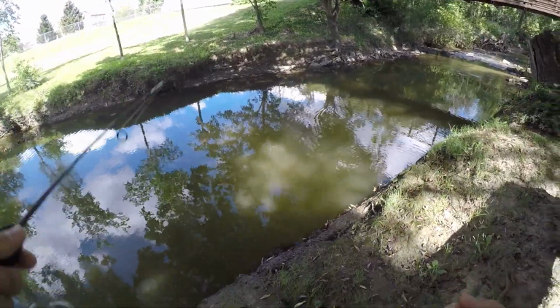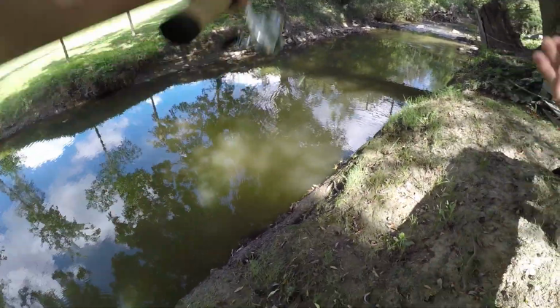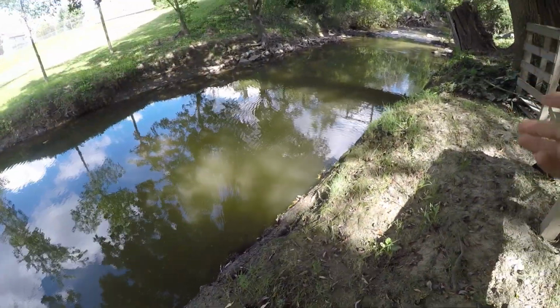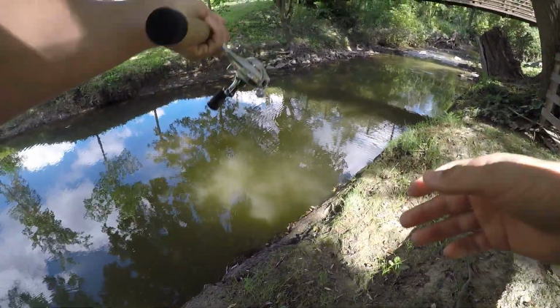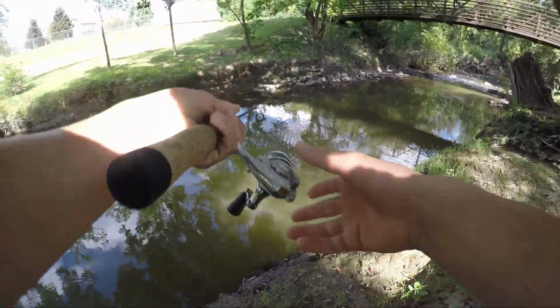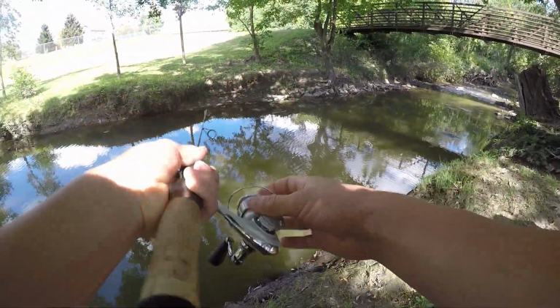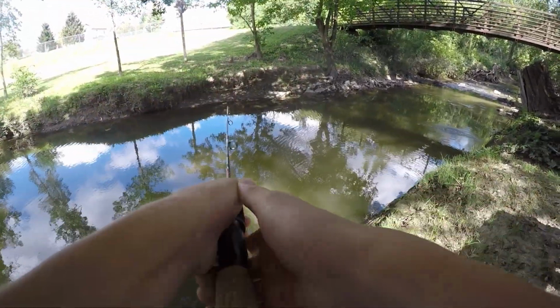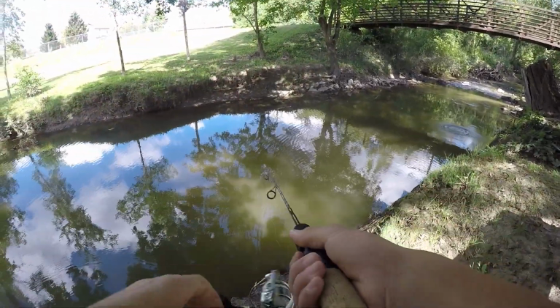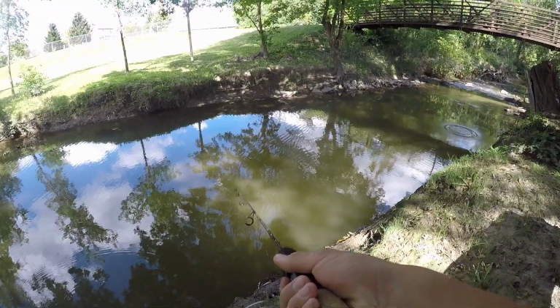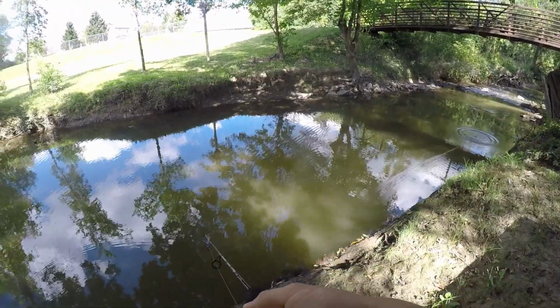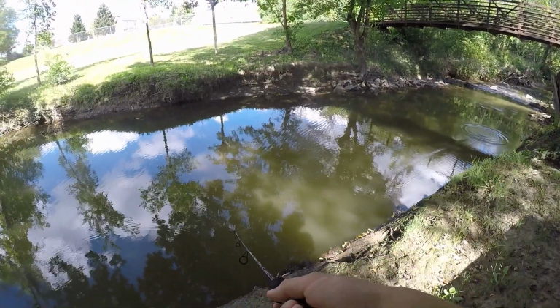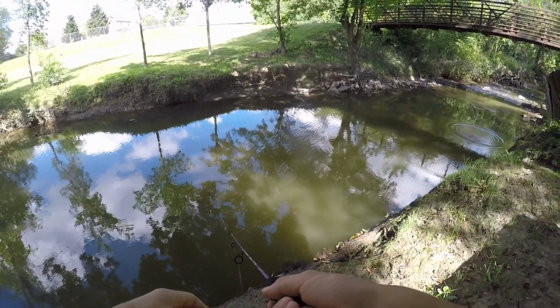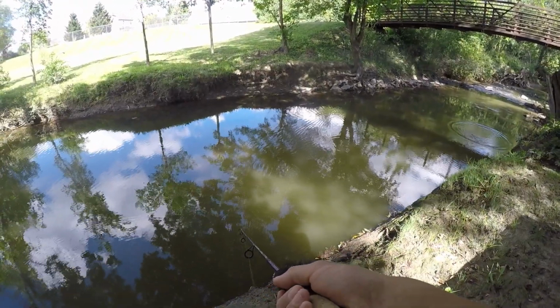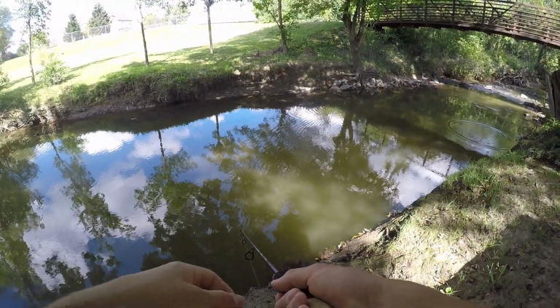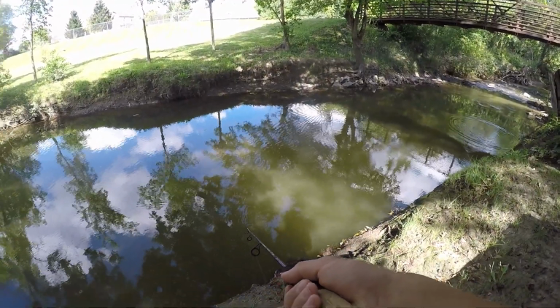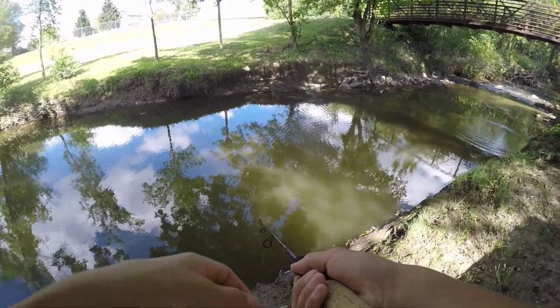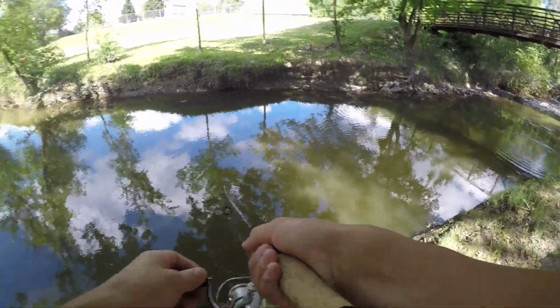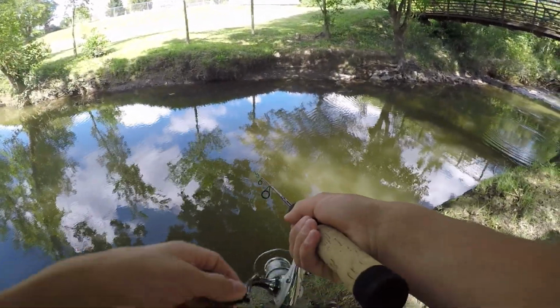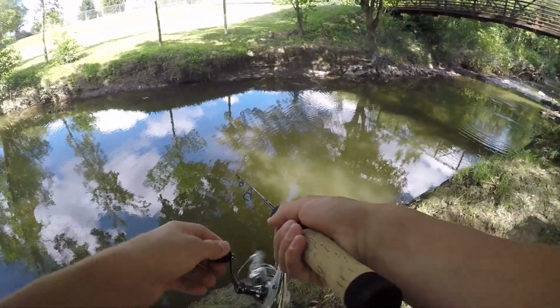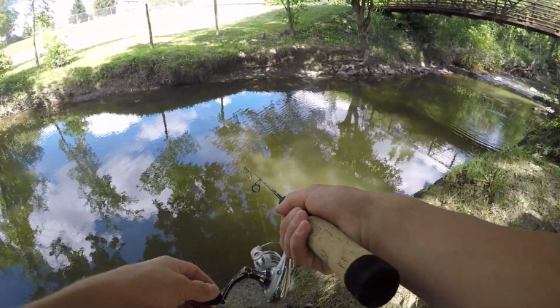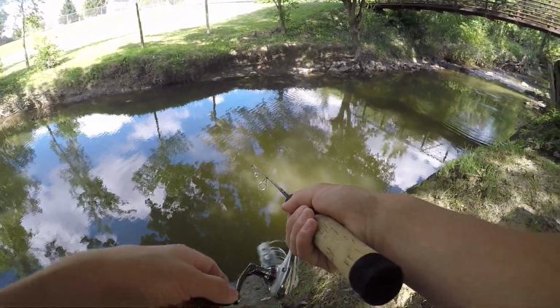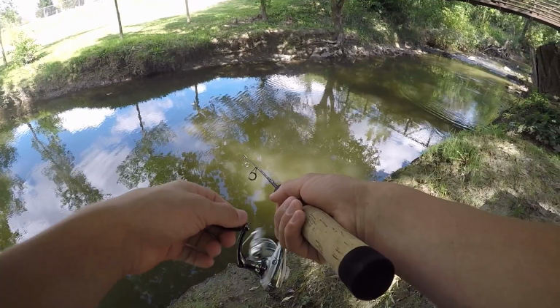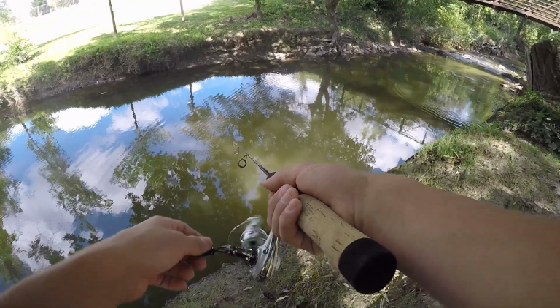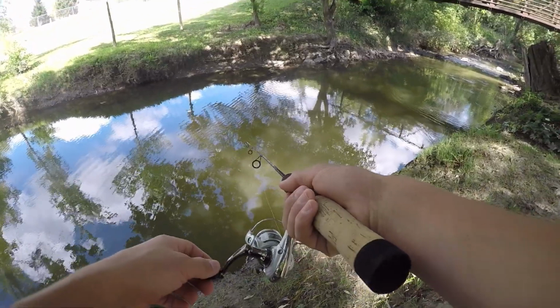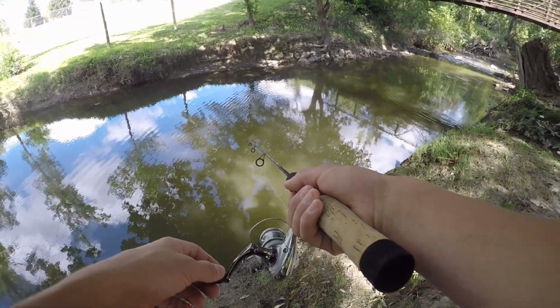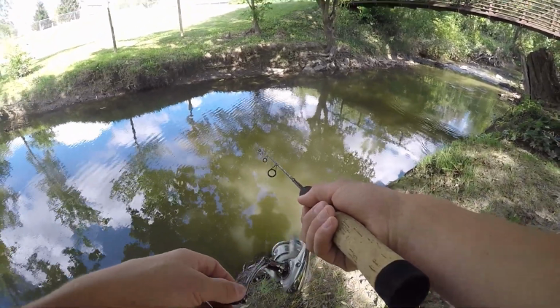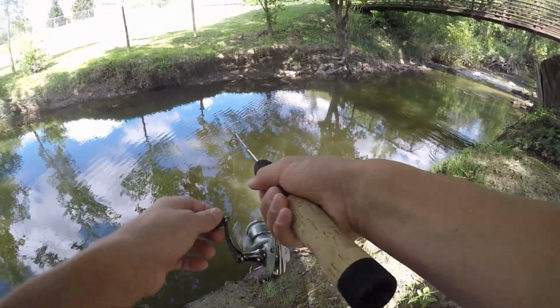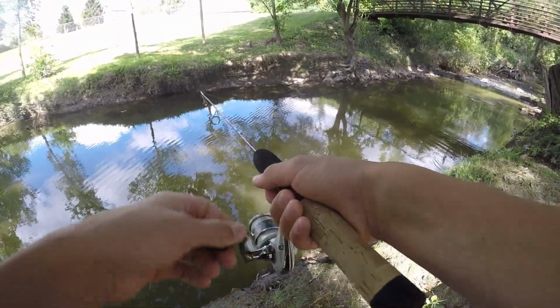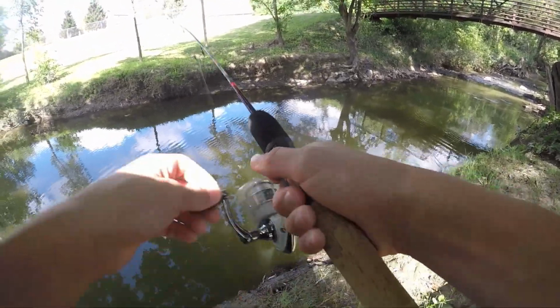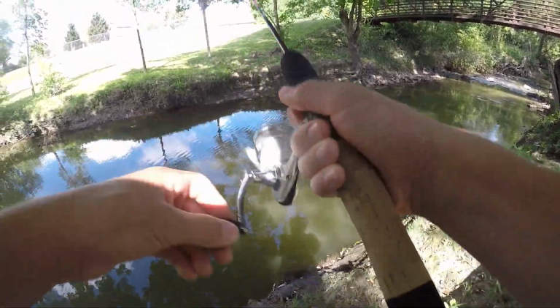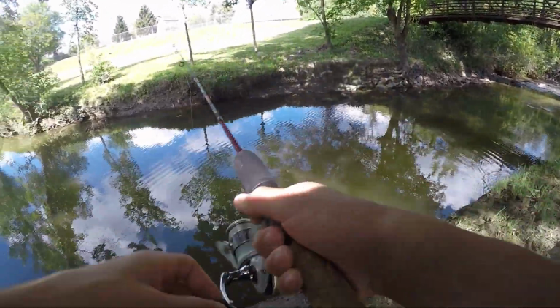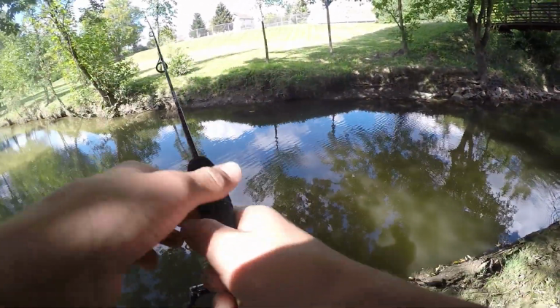Here we go, first cast of the day. Let's try to catch some fish. I just got bit — no way, first cast of the day I just had a bite! I think it was just a little bluegill, but it's a pretty good sign.